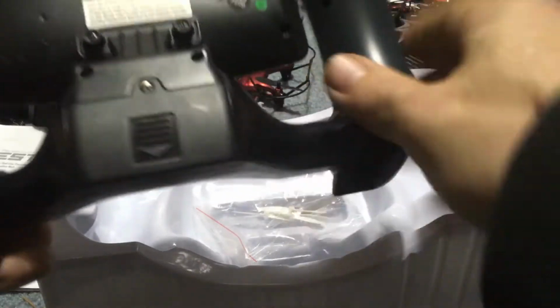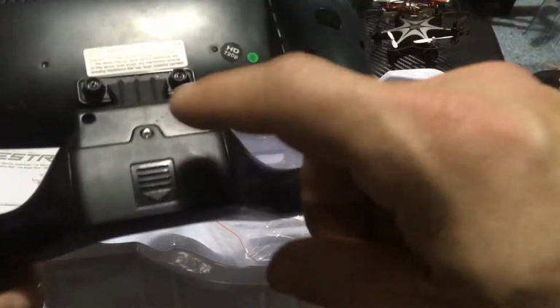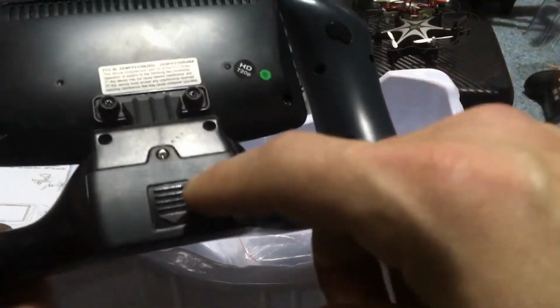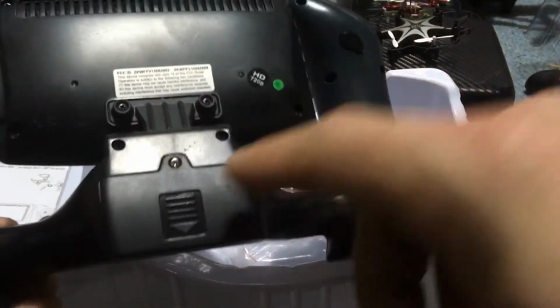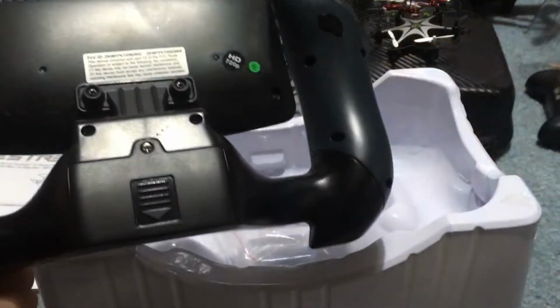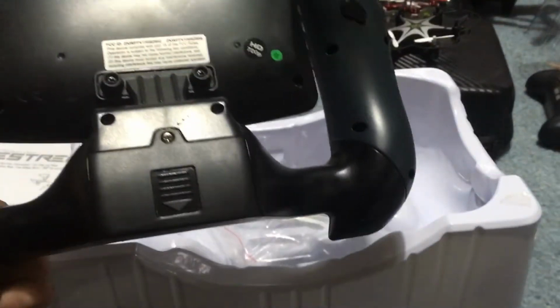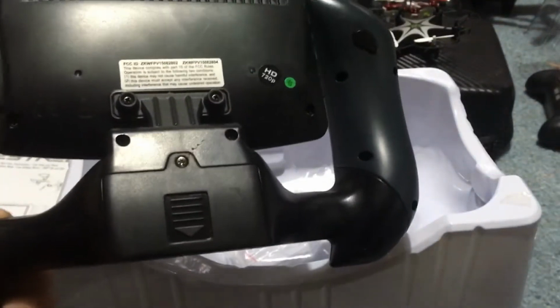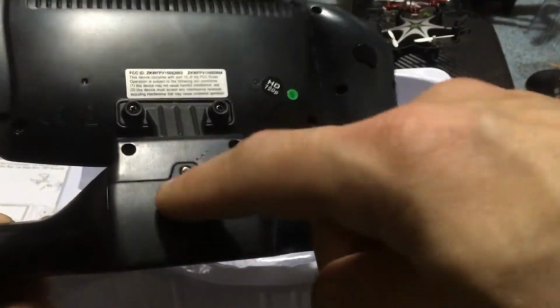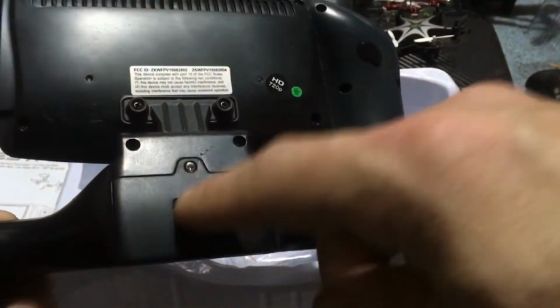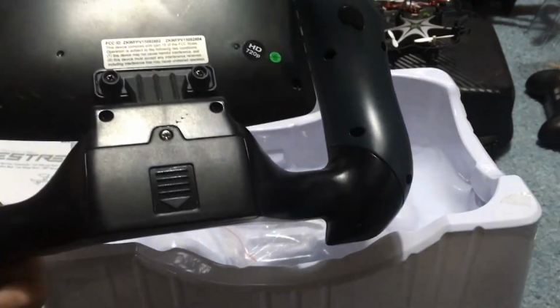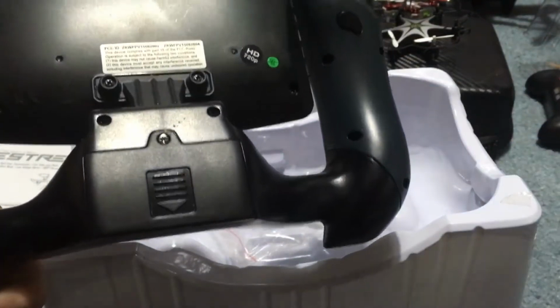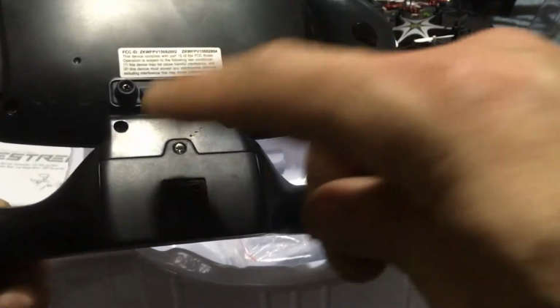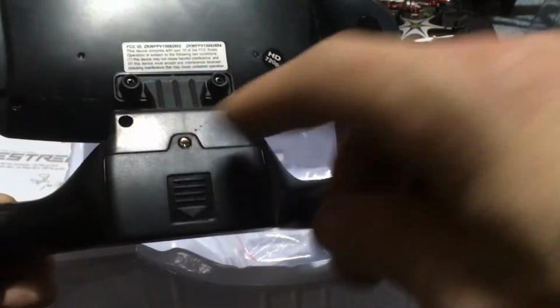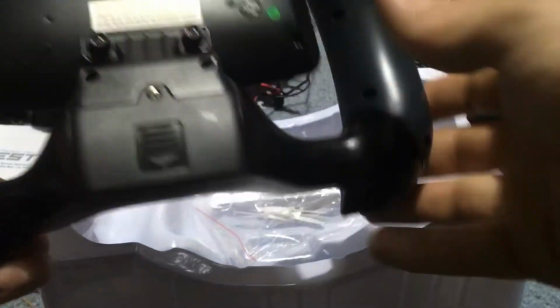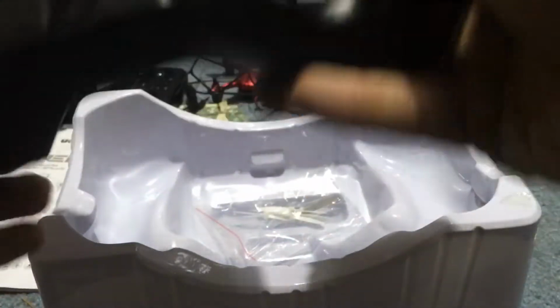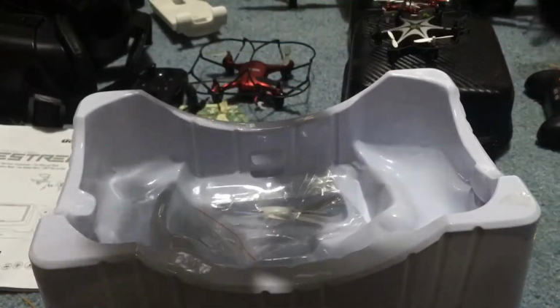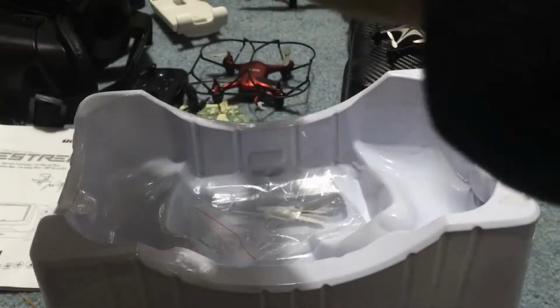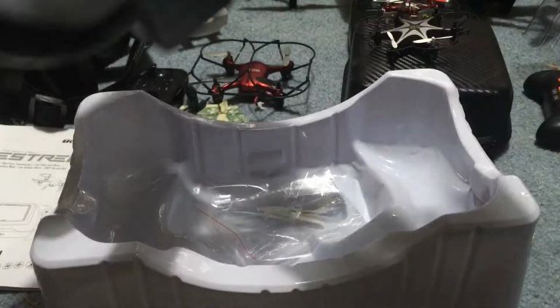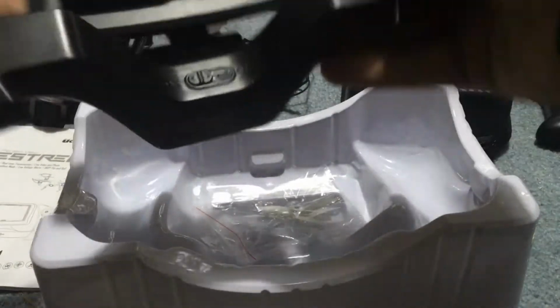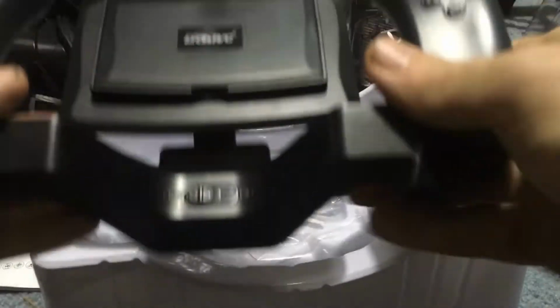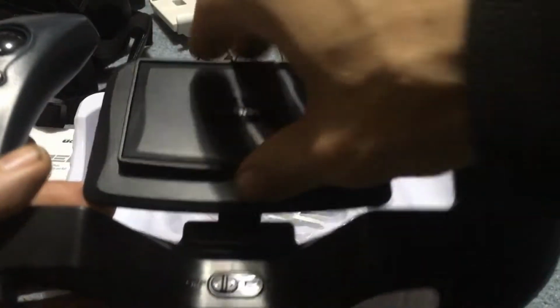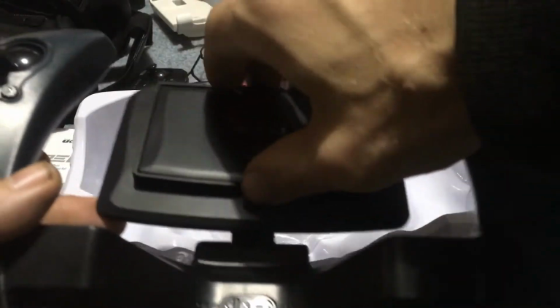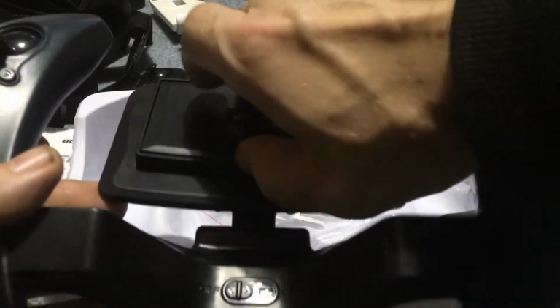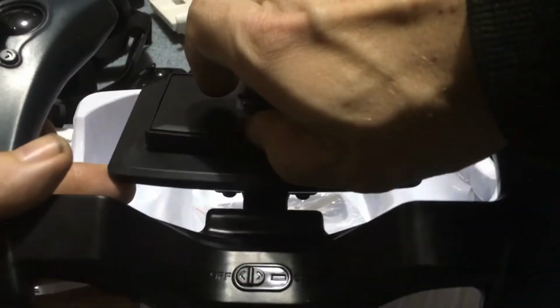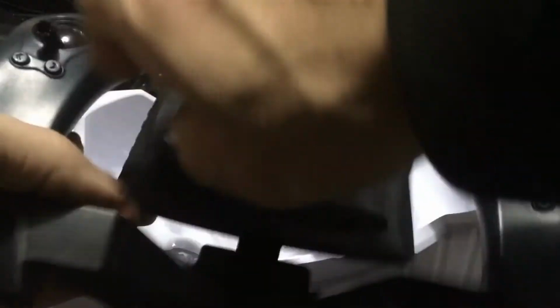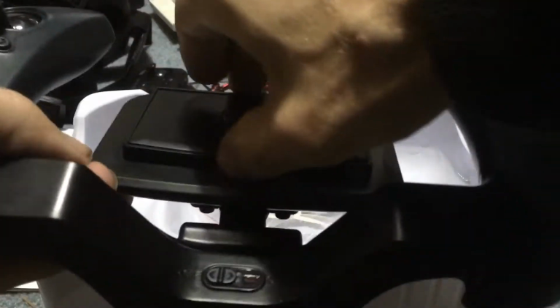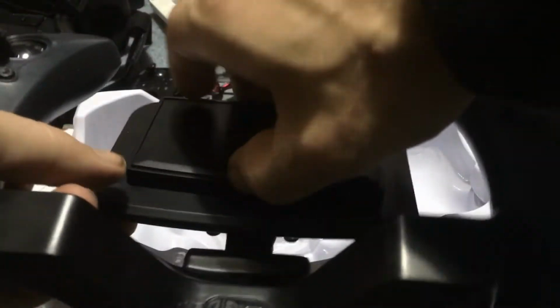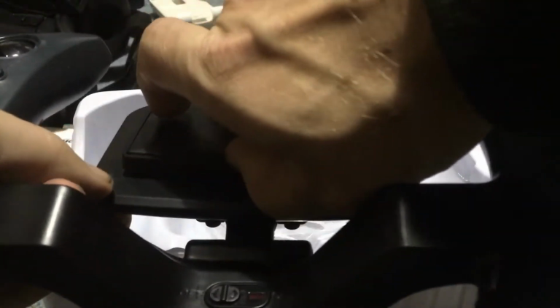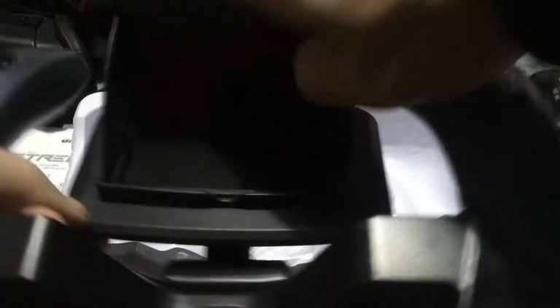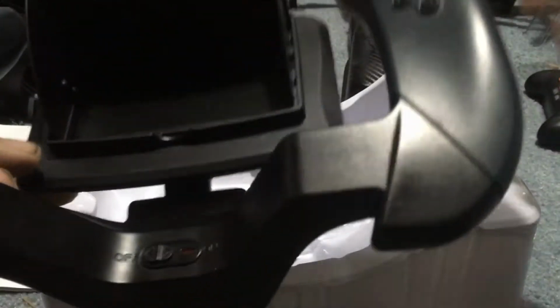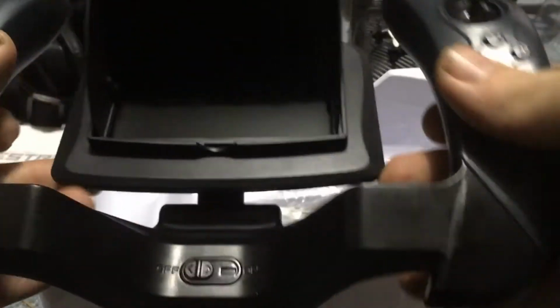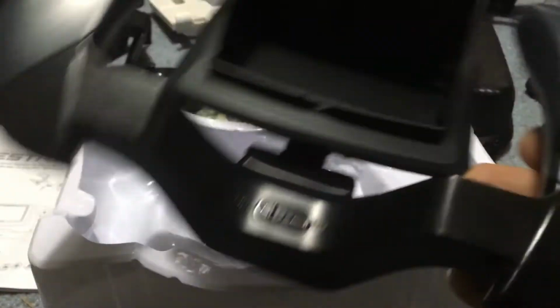Inside here, that's where one of those batteries goes. It's a lipo connection that you put in here. And check this out — this all comes with it.